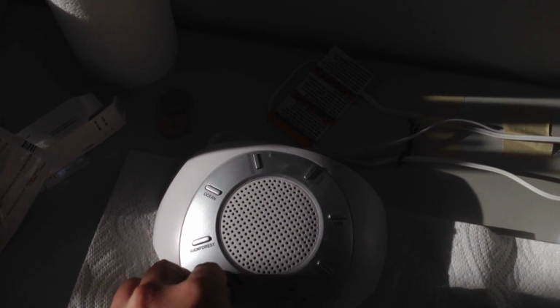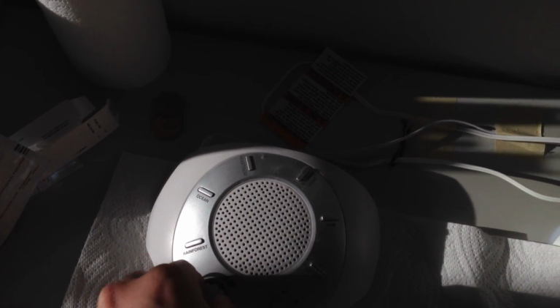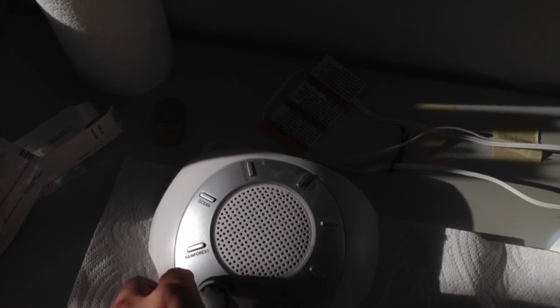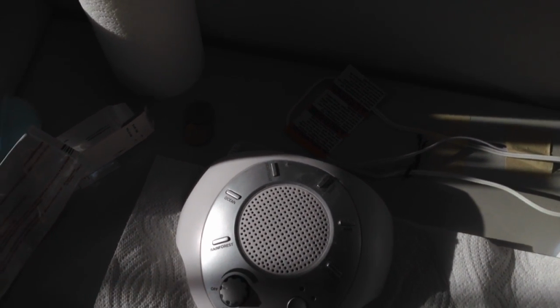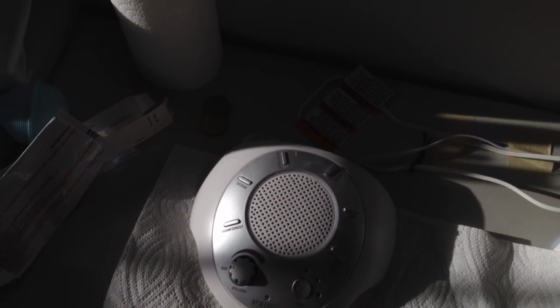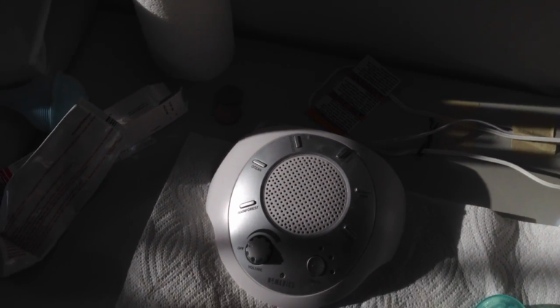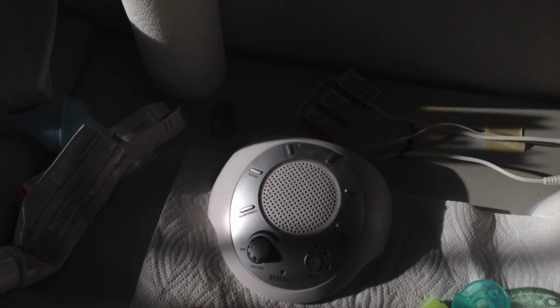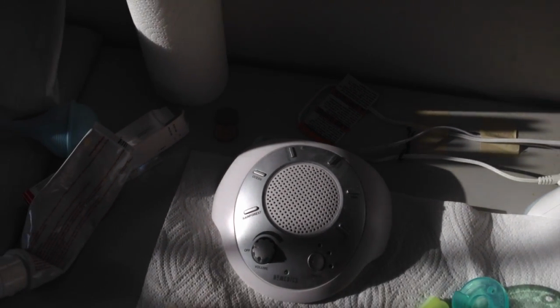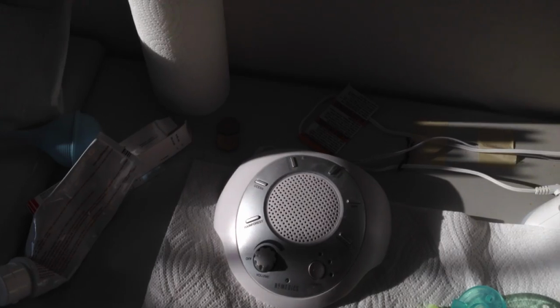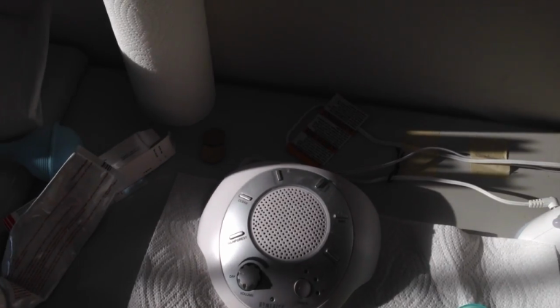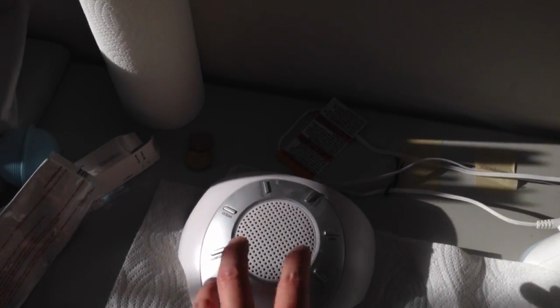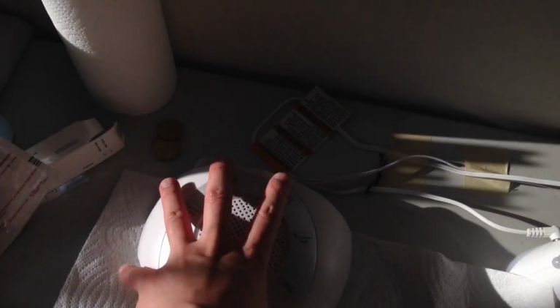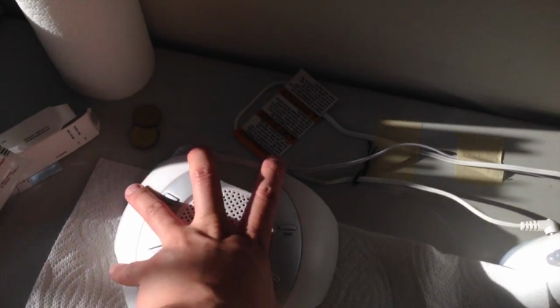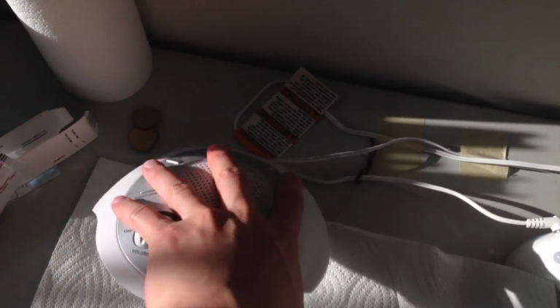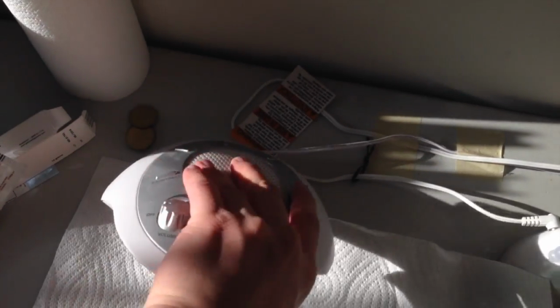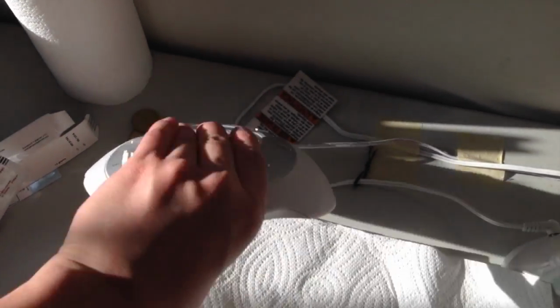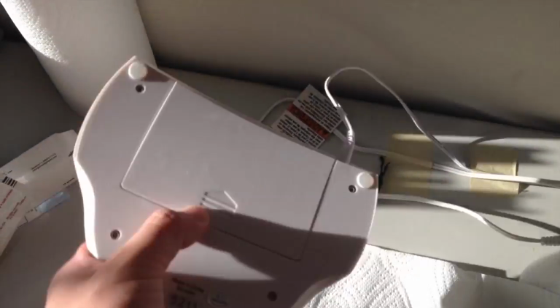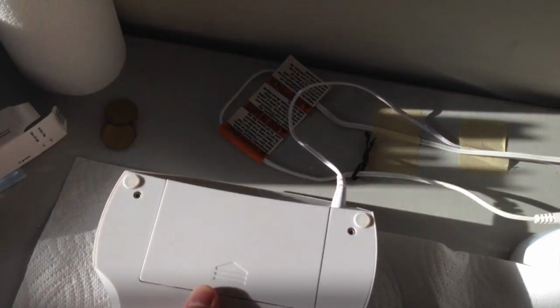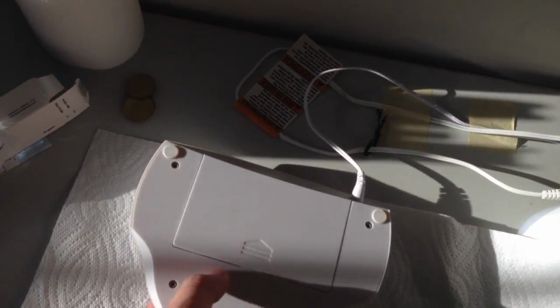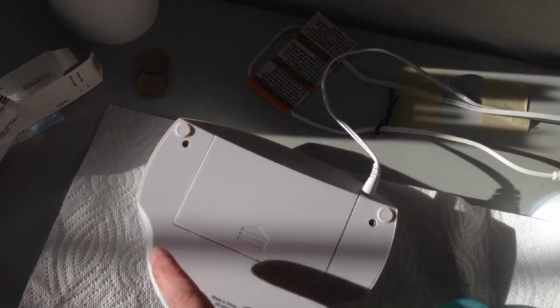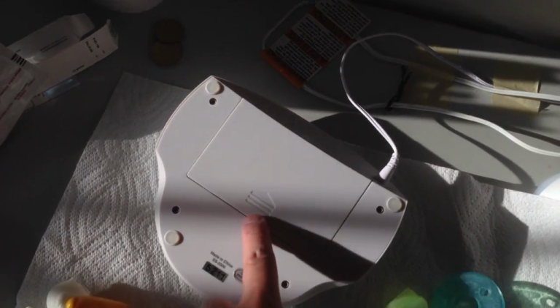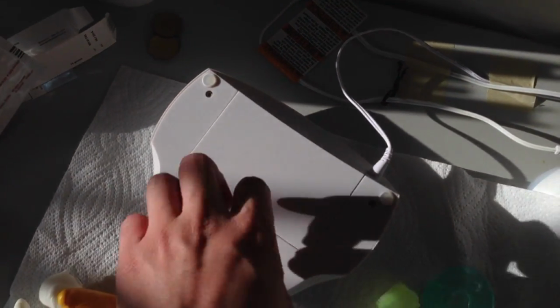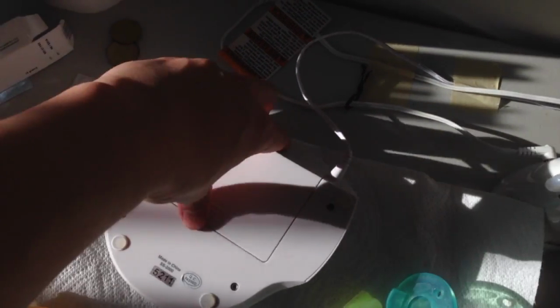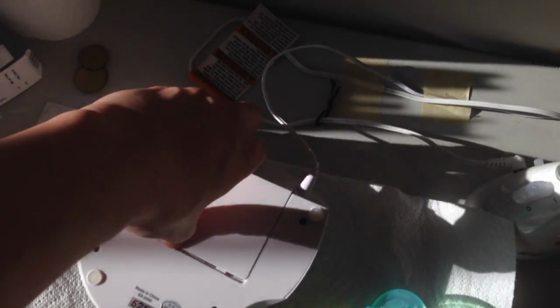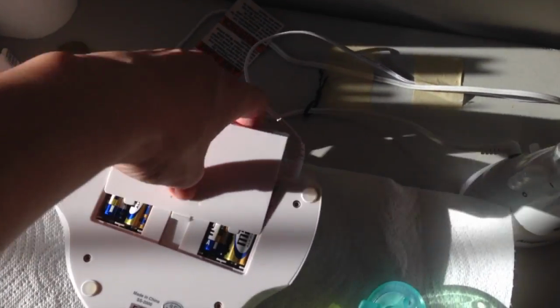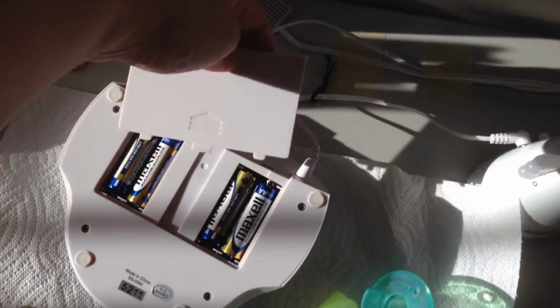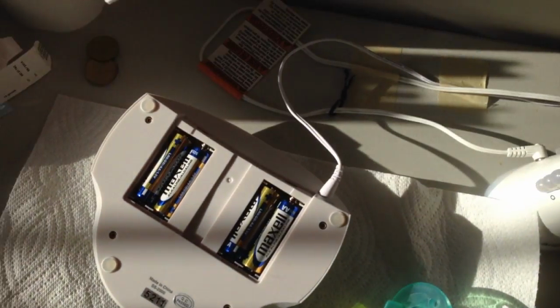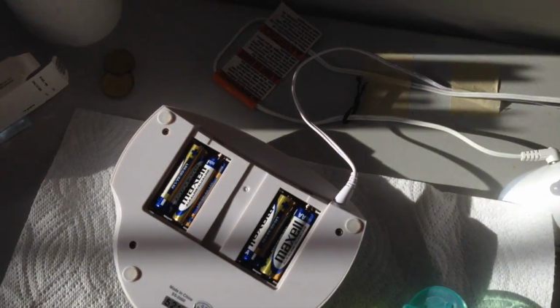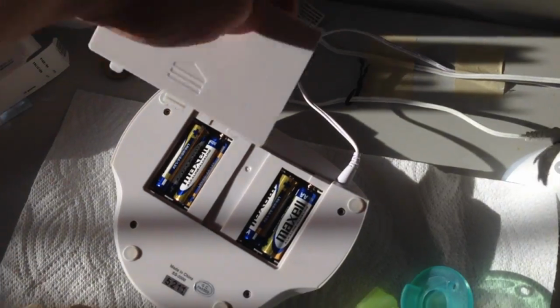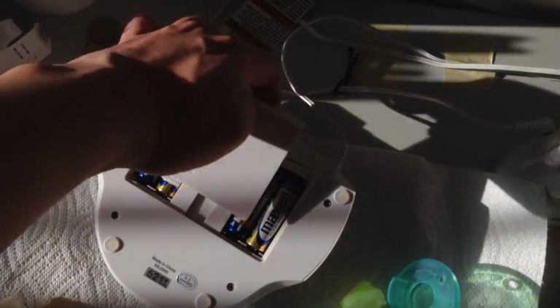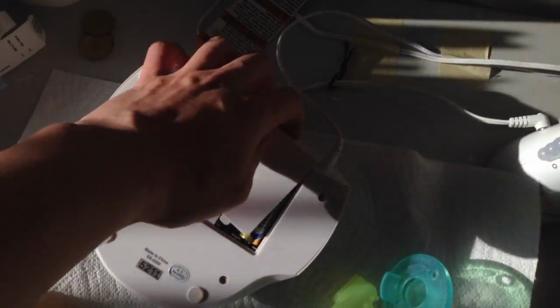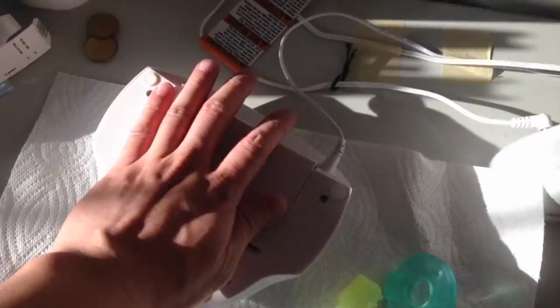And of course when the hurricane came by and we lost power, what's also good is that it can also be battery powered — four AA batteries.